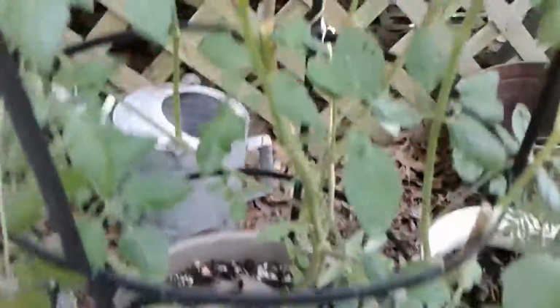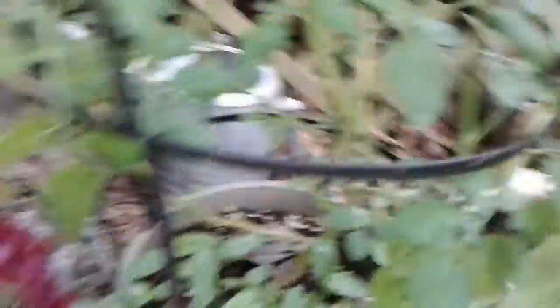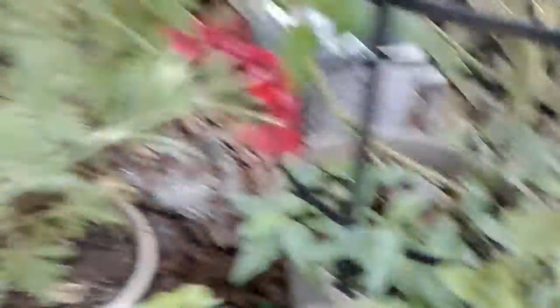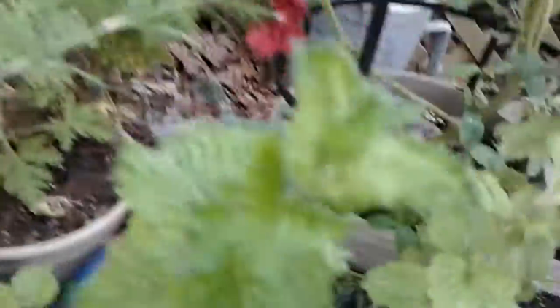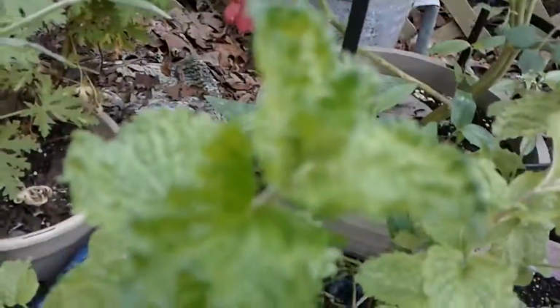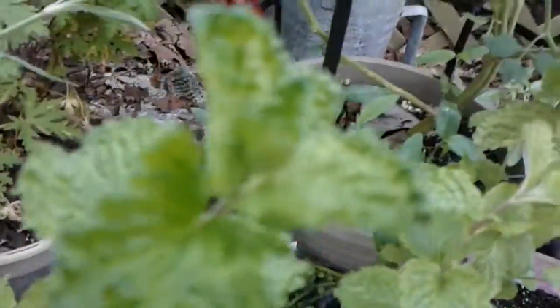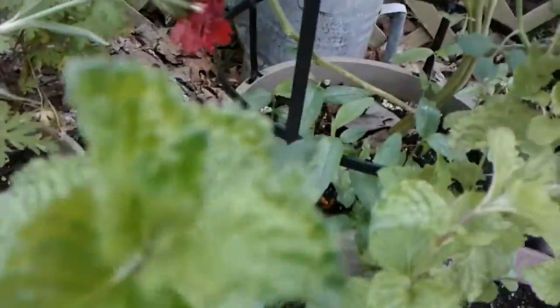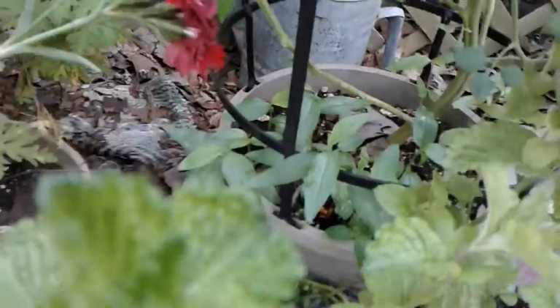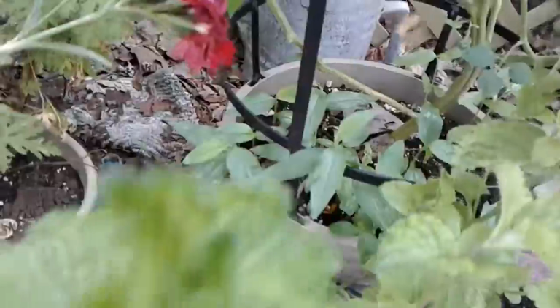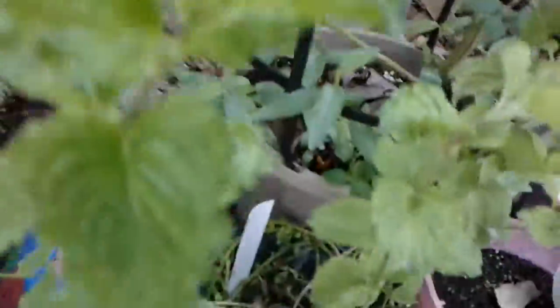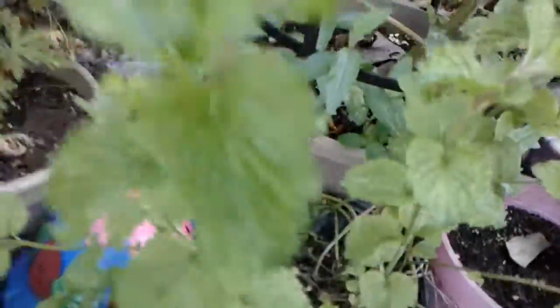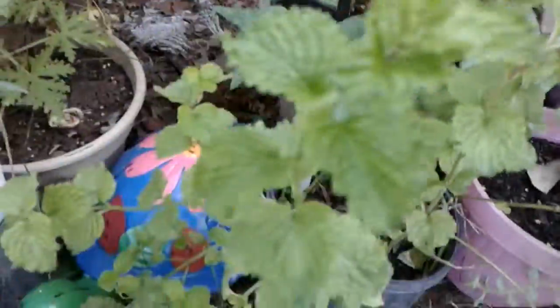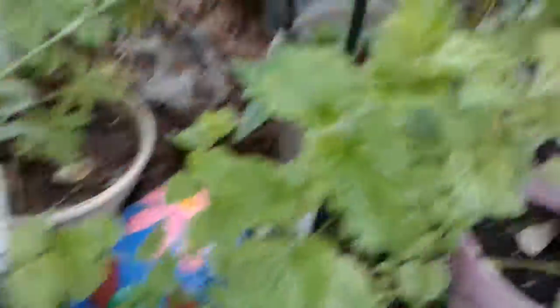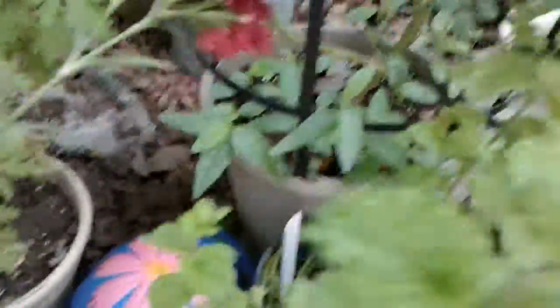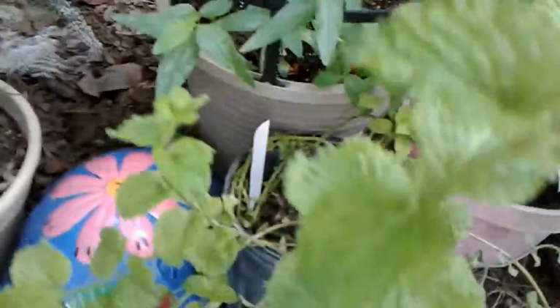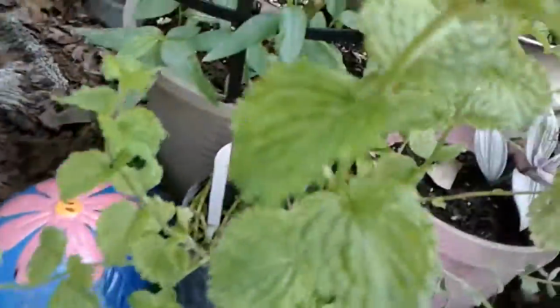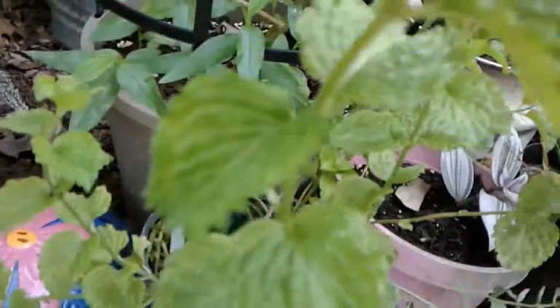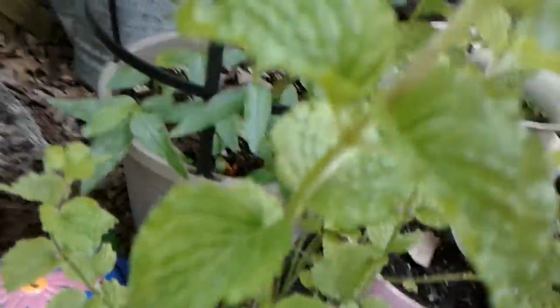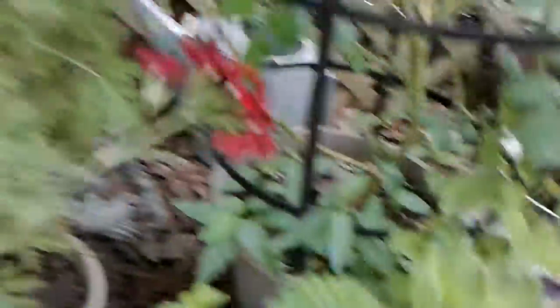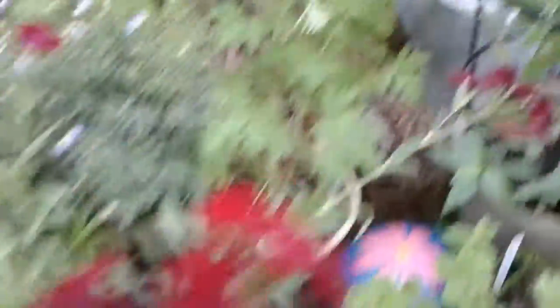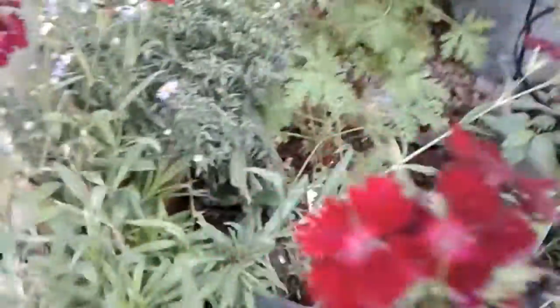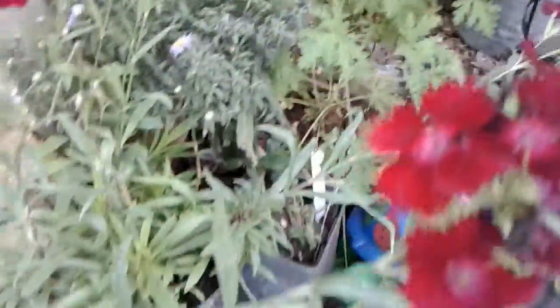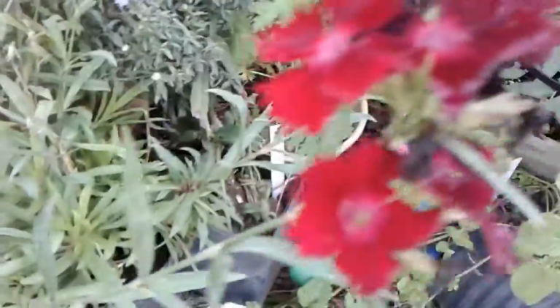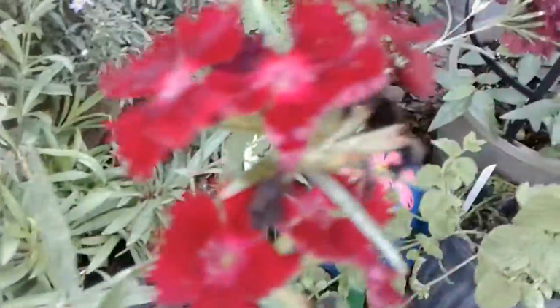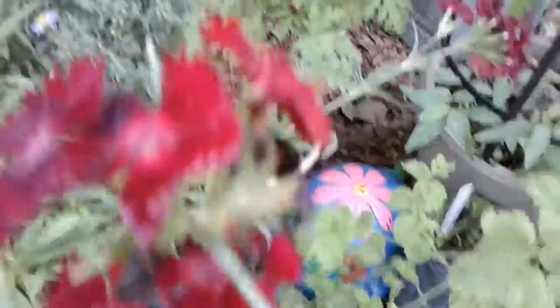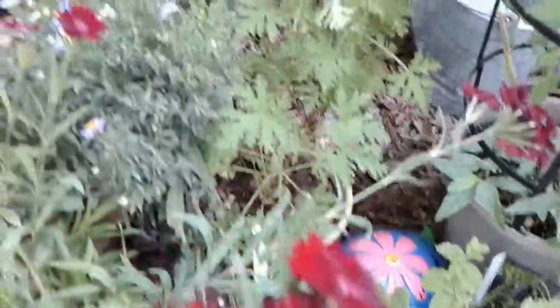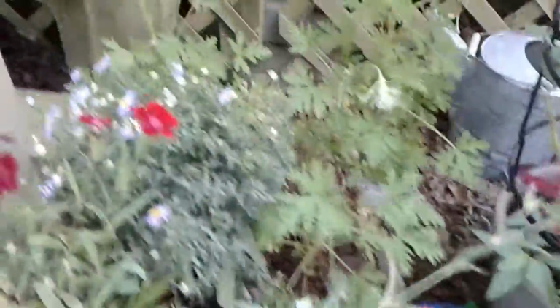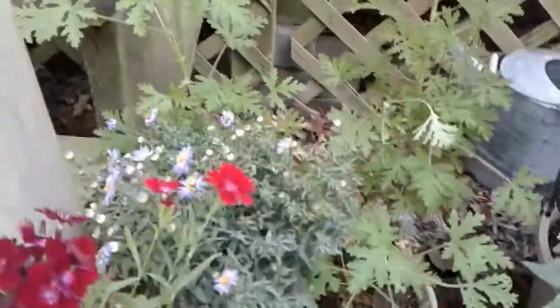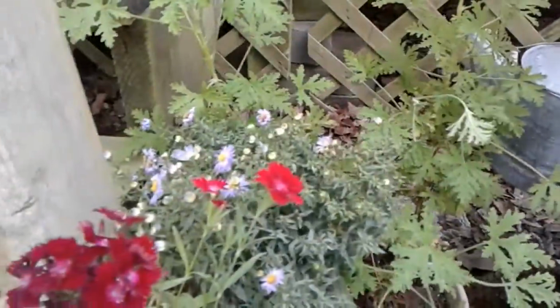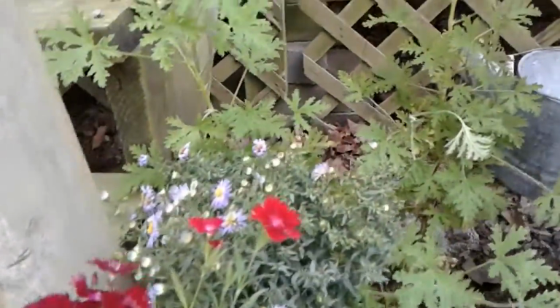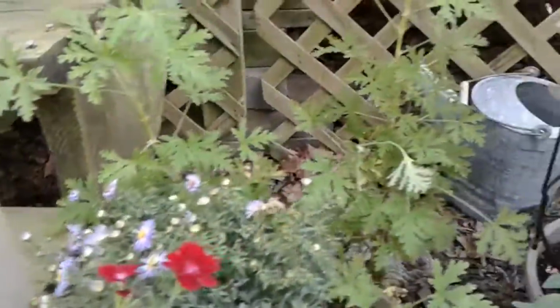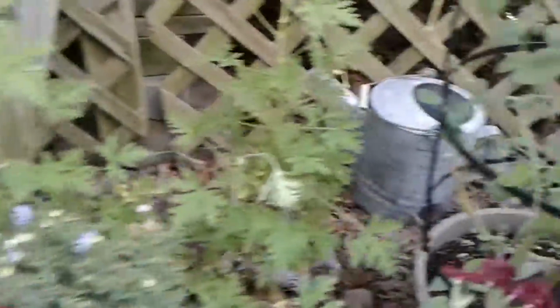And then down here we have a spearmint I got today. I picked up this pretty dianthus — I just thought that was so beautiful.